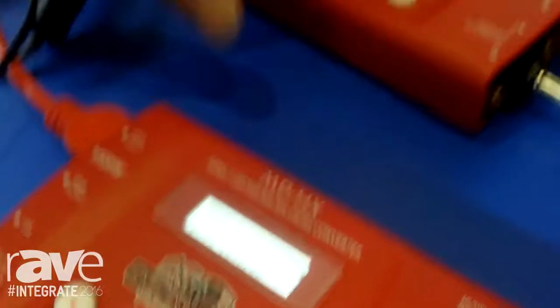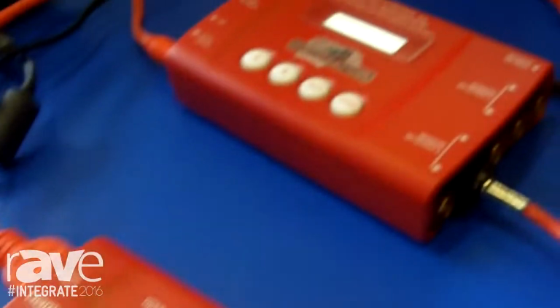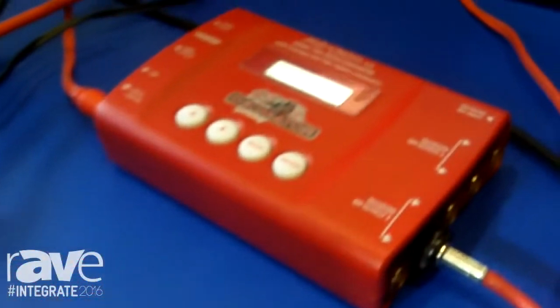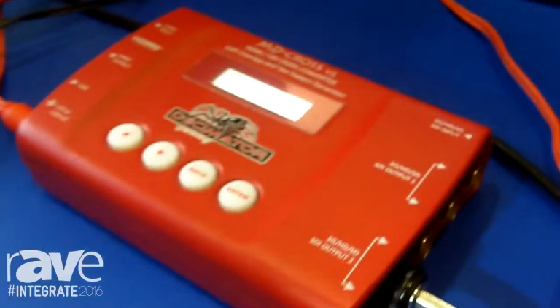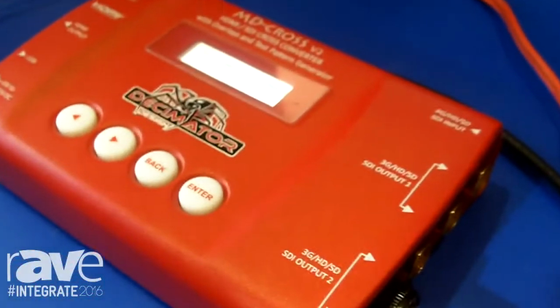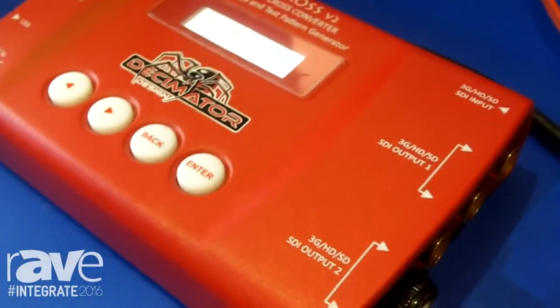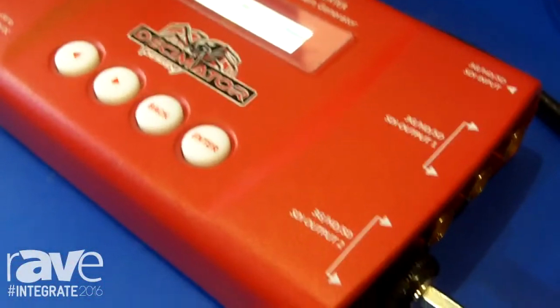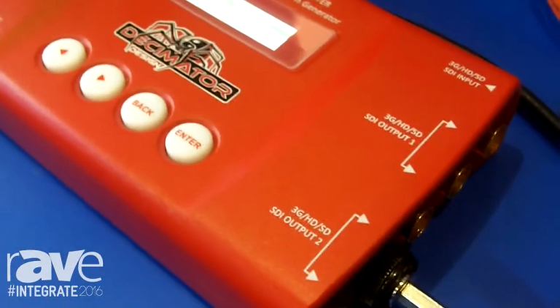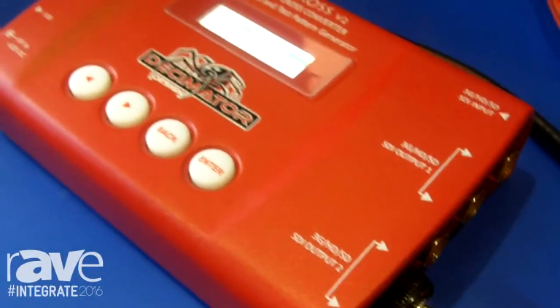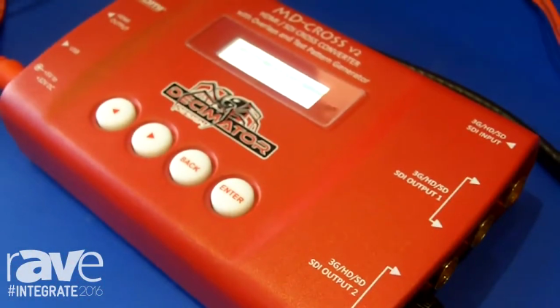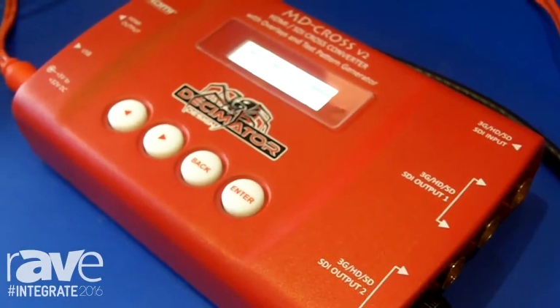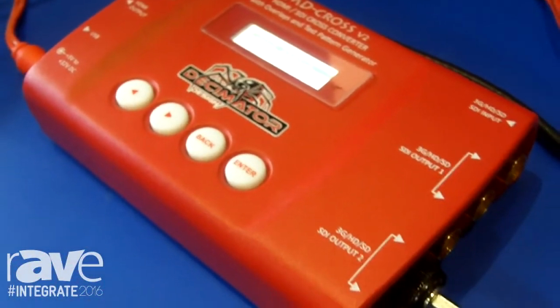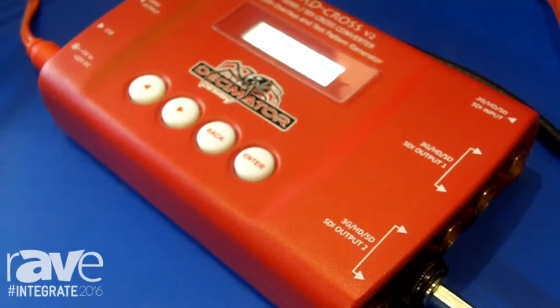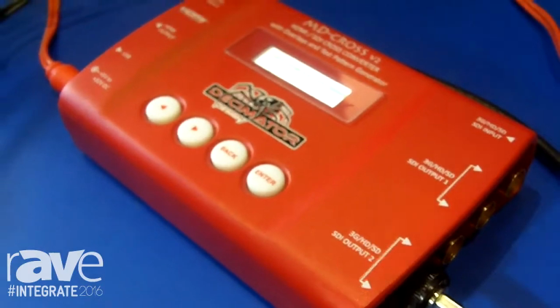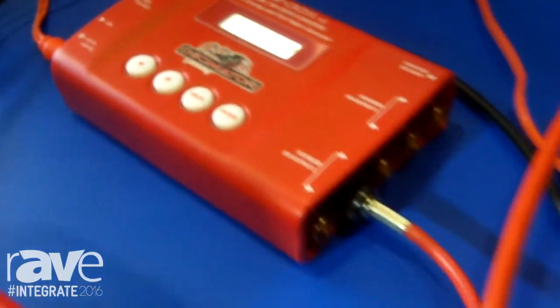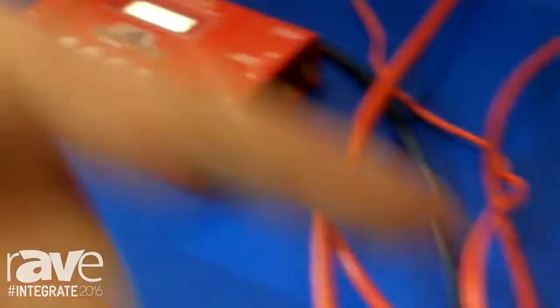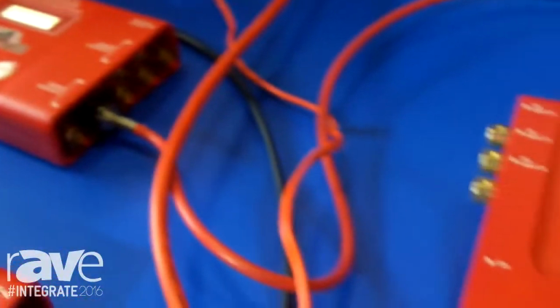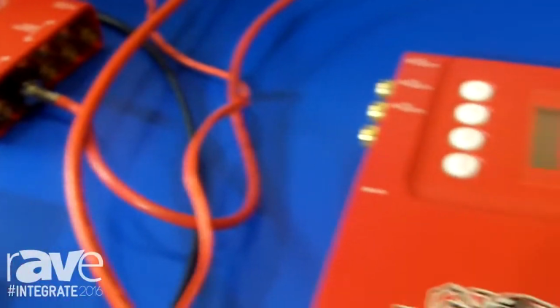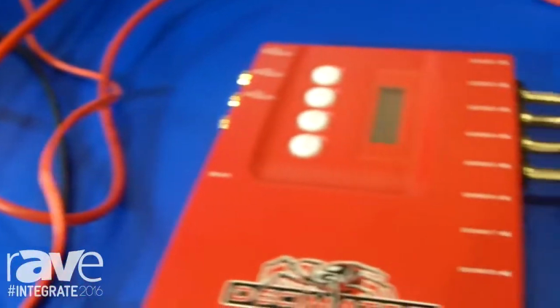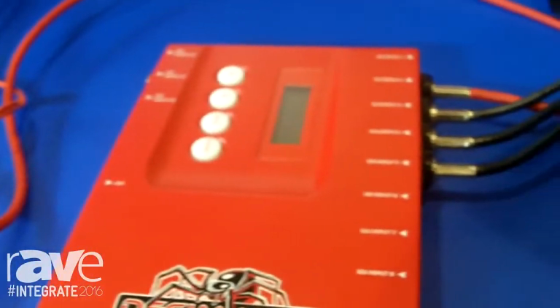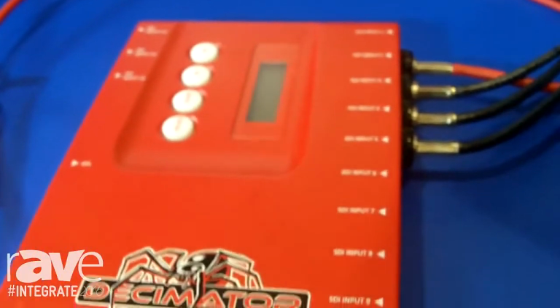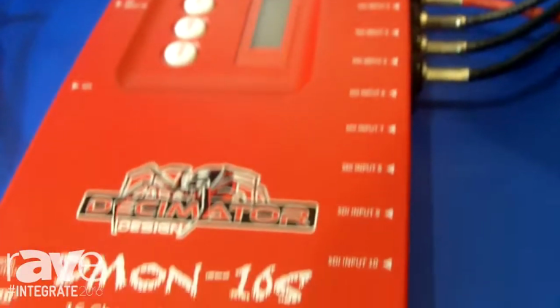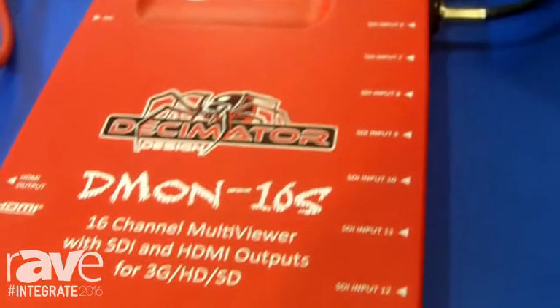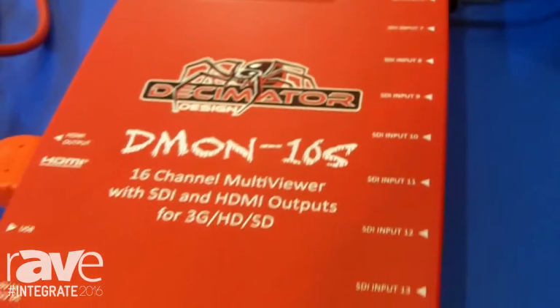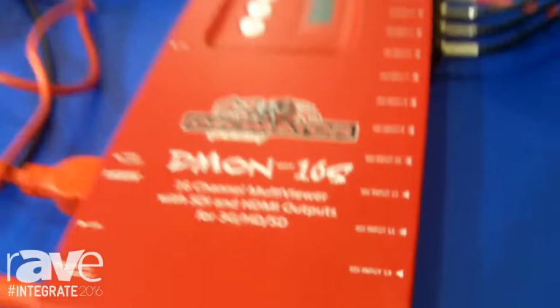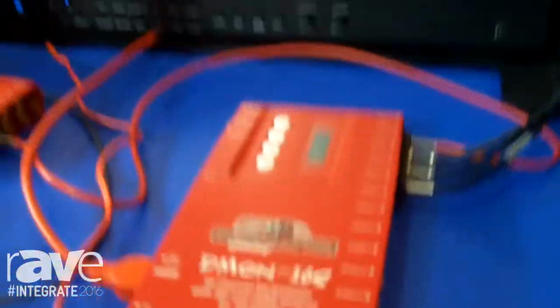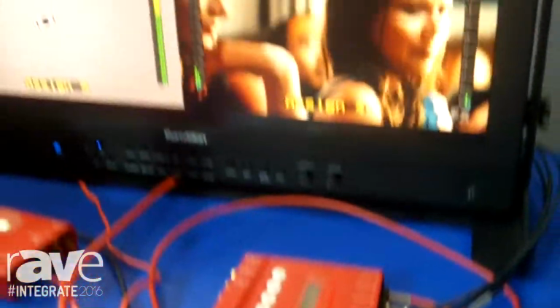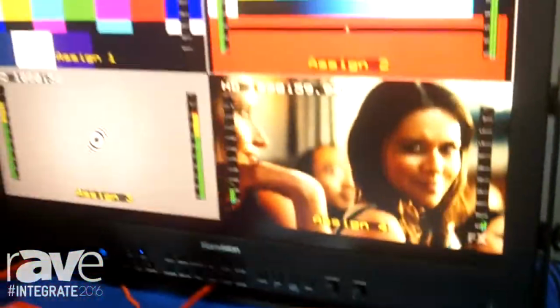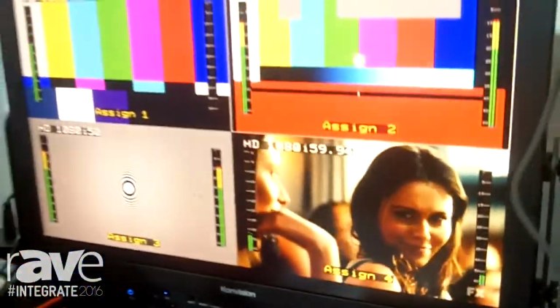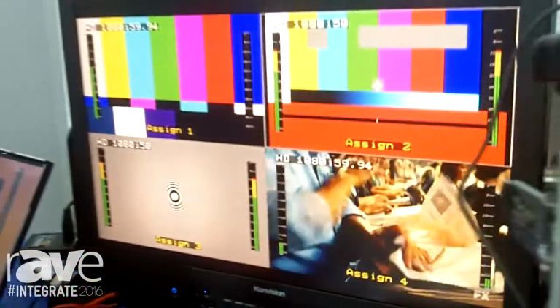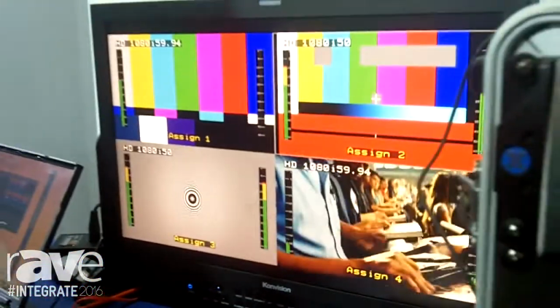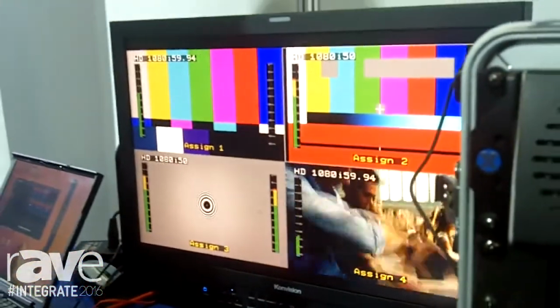The MD Cross does a lot of the same functionality but also has a test pattern generator and Graticules, and a 16-input multi-viewer — so that takes 16 images and will put up to 16 of those images on any one screen.